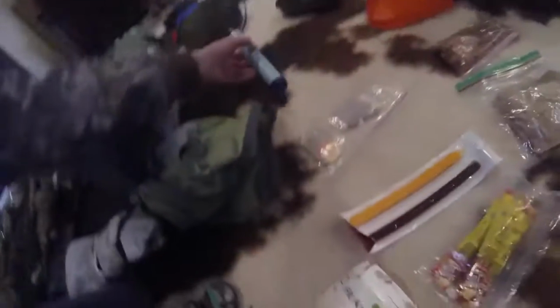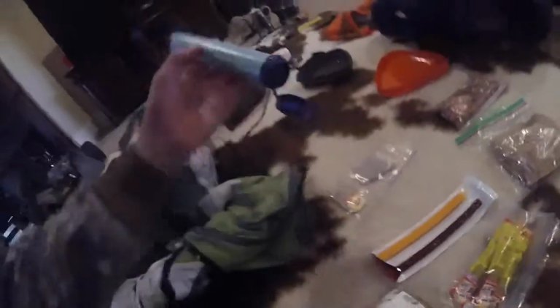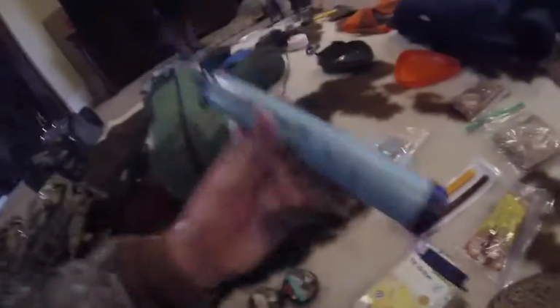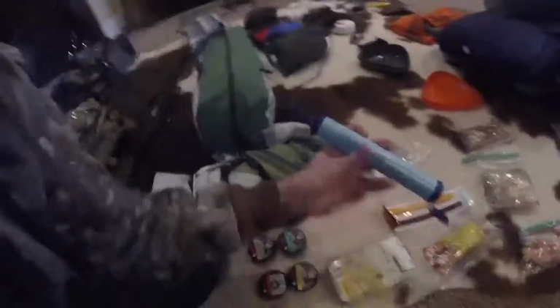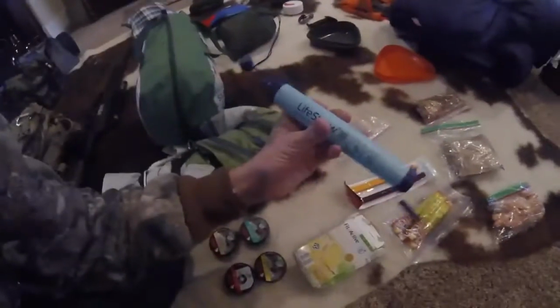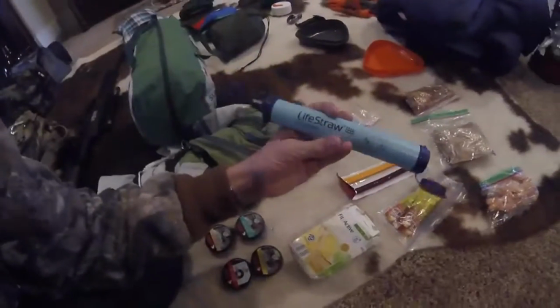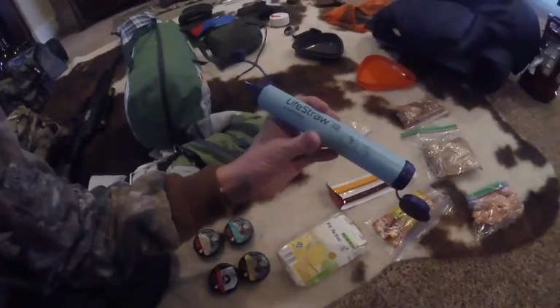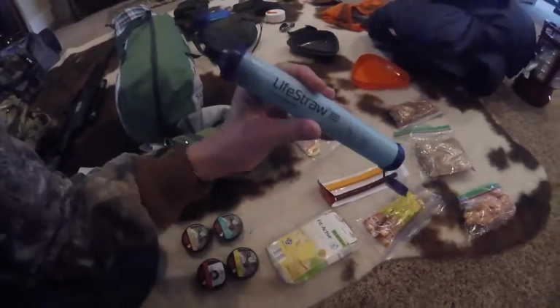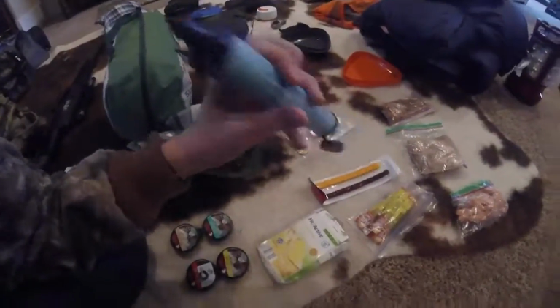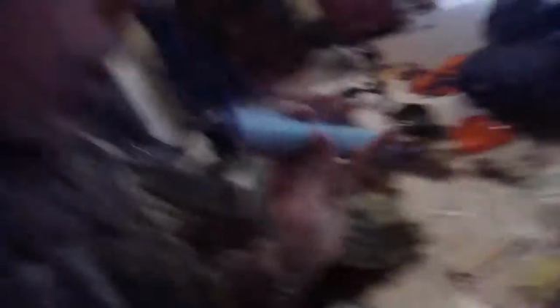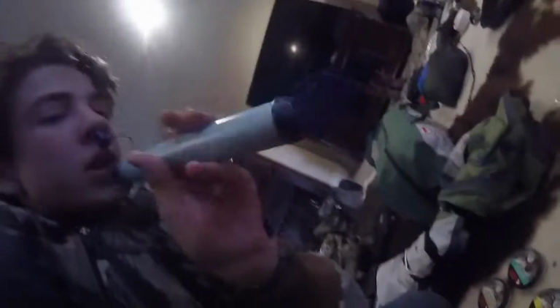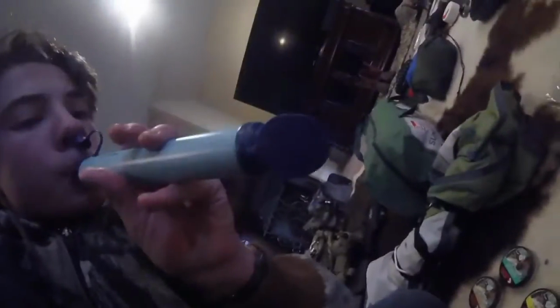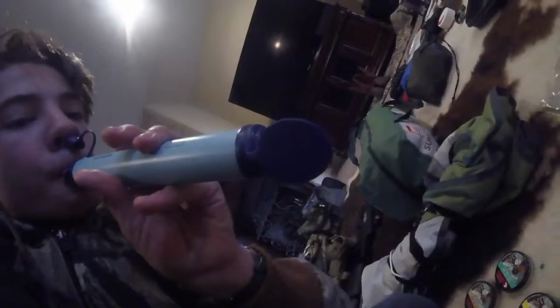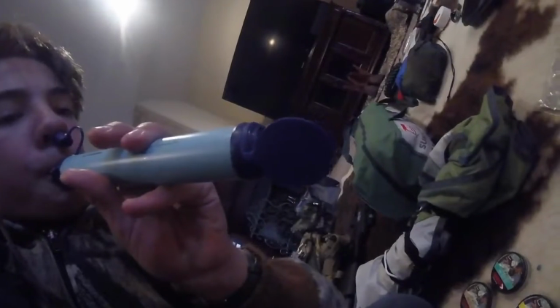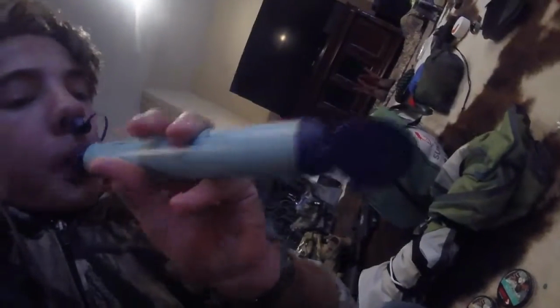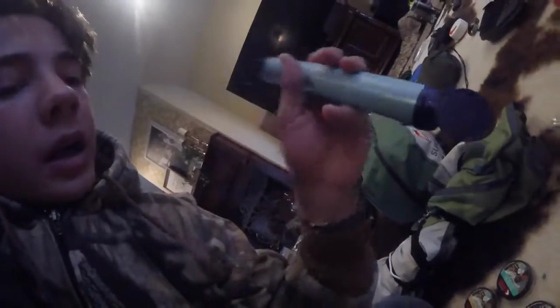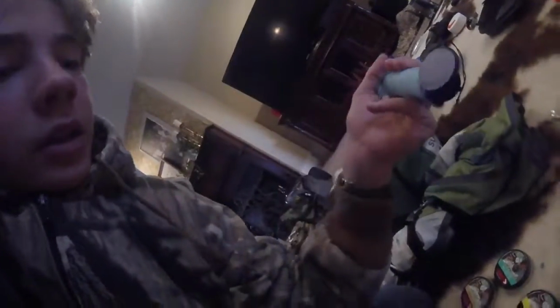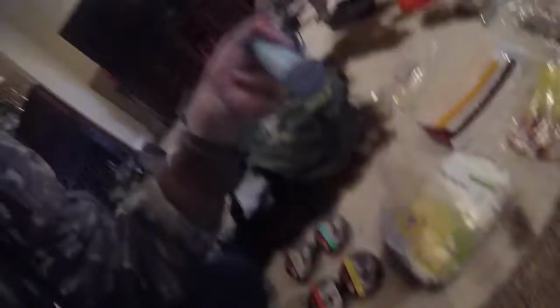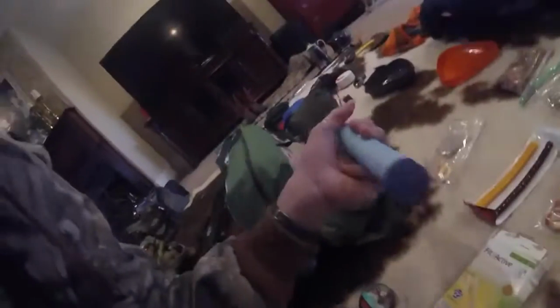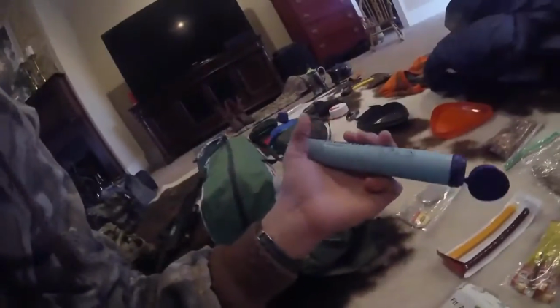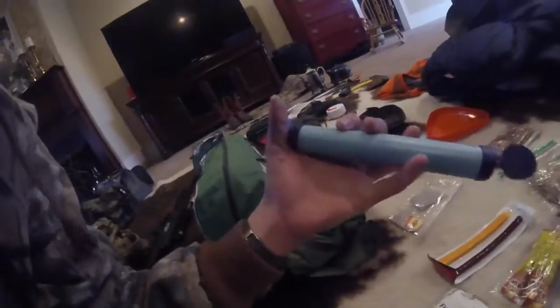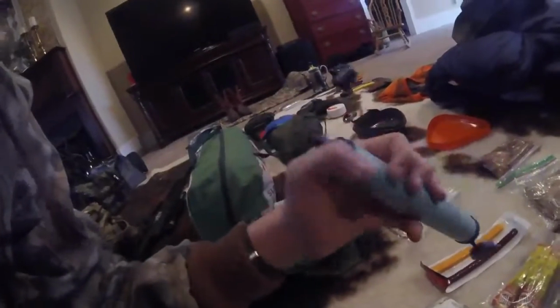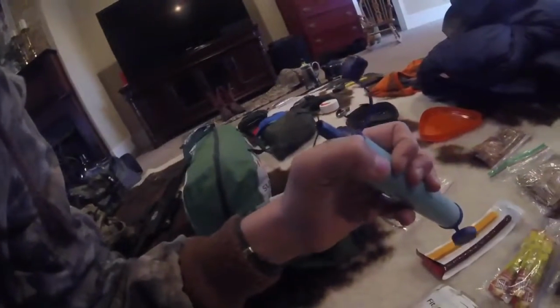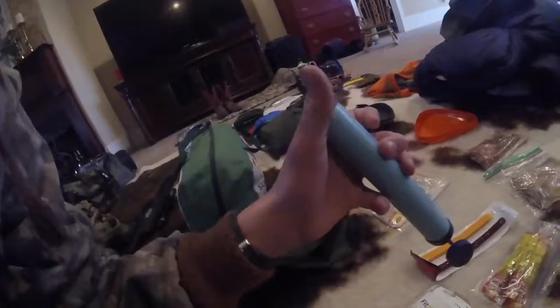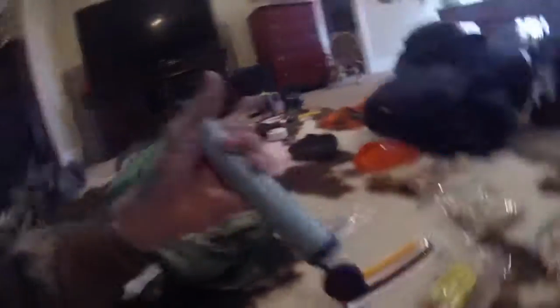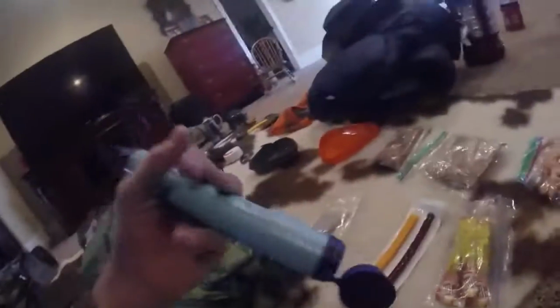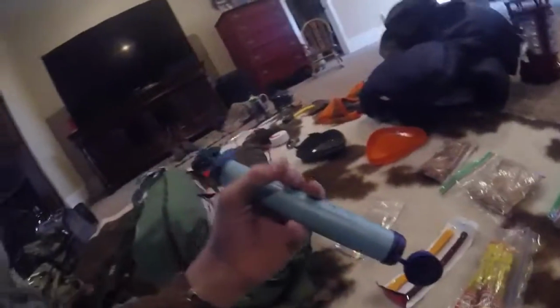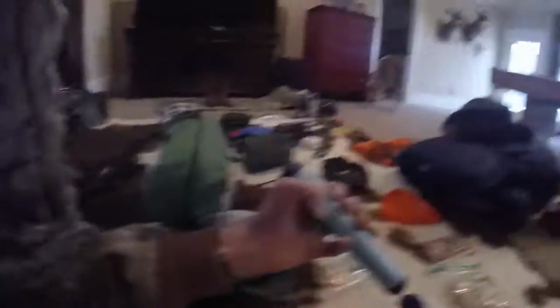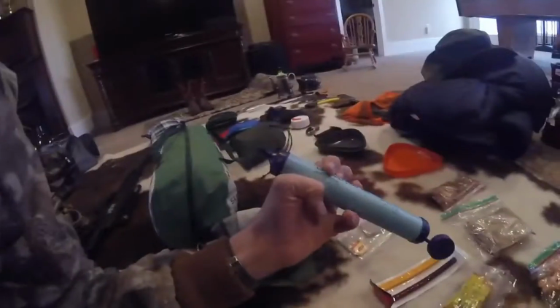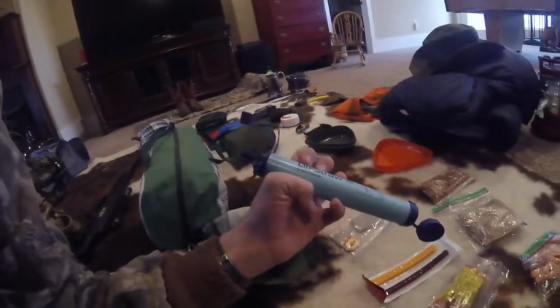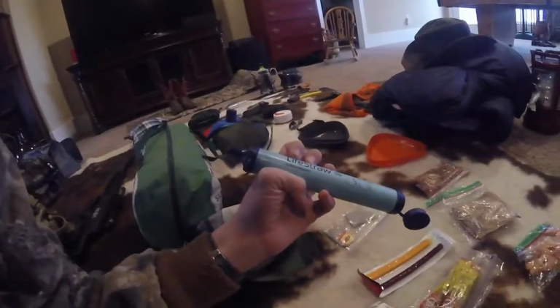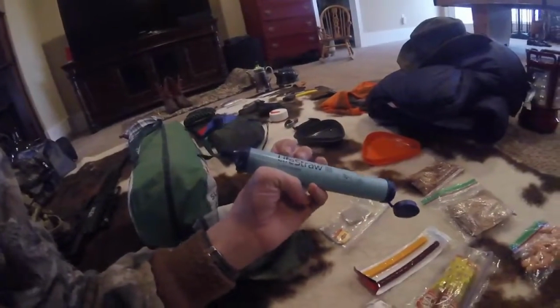This right here is a LifeStraw — I got it today and I only tried it out once. You just basically stick it in the creek, take a drink, and it purifies all the dirt and bacteria out of the water.